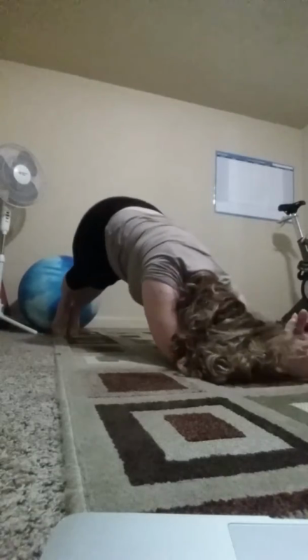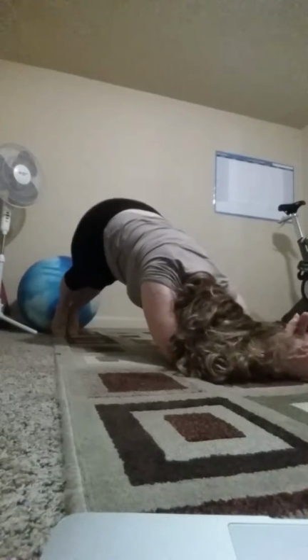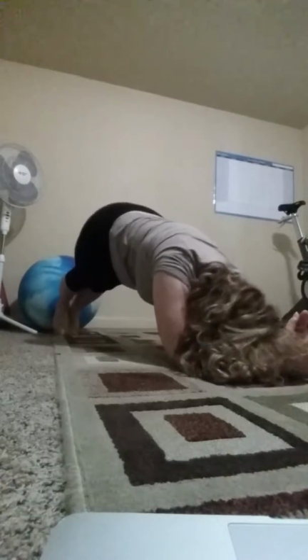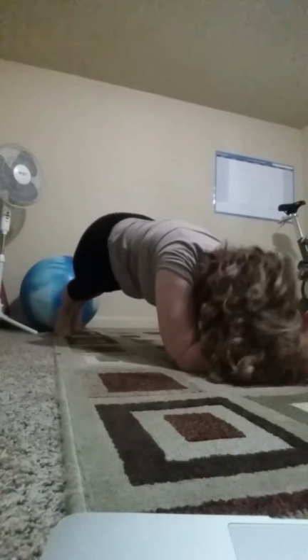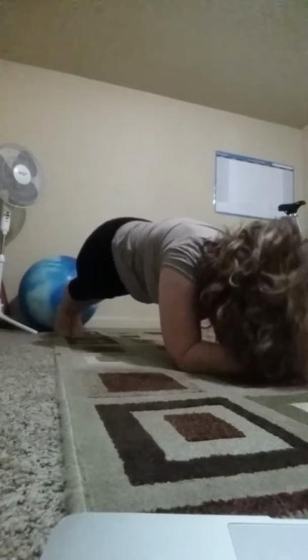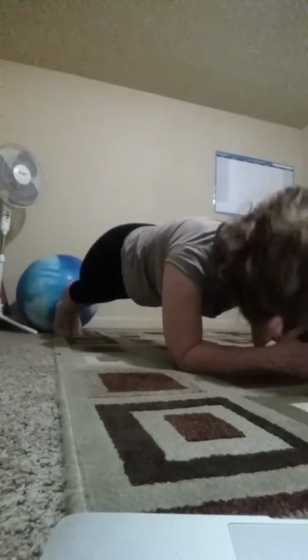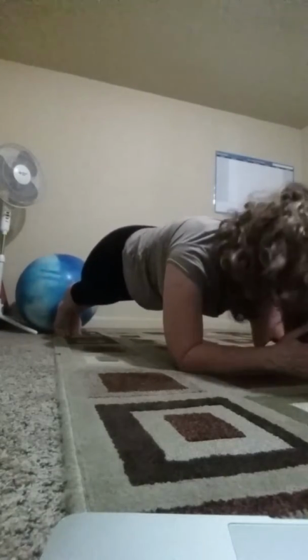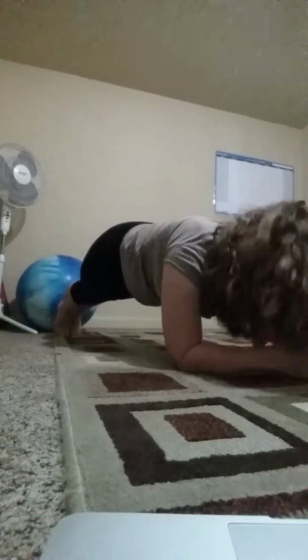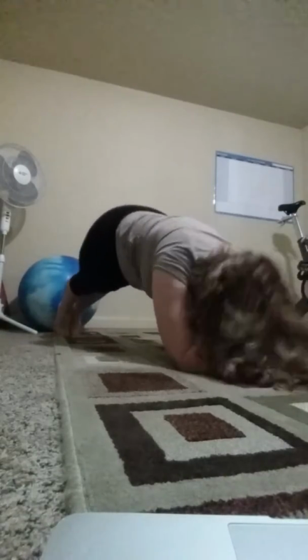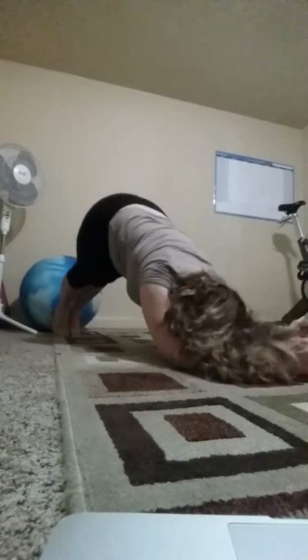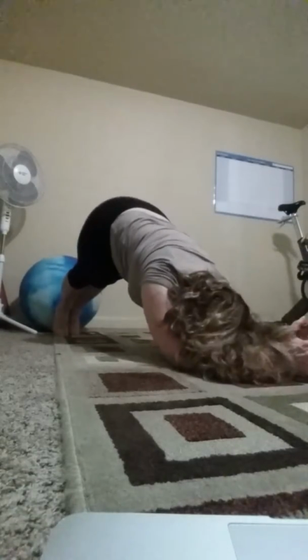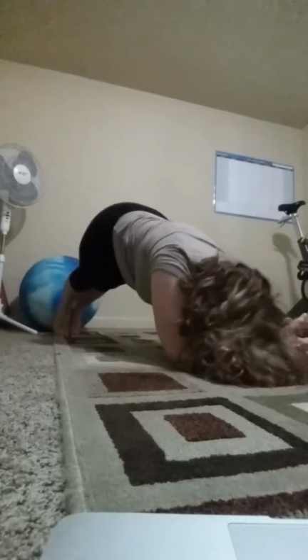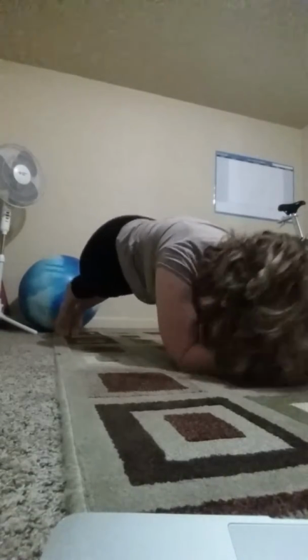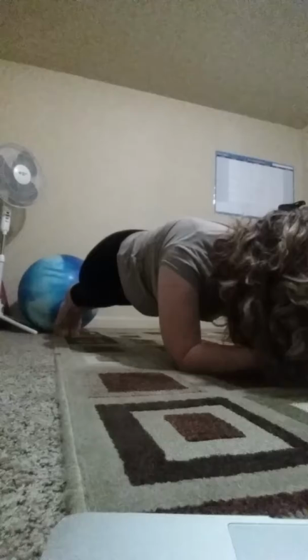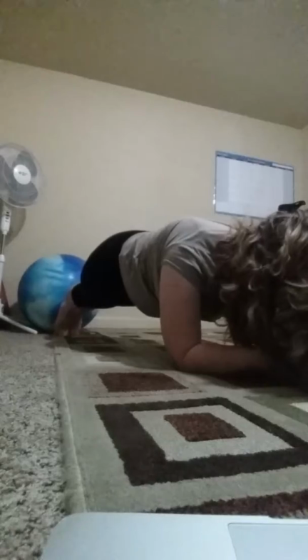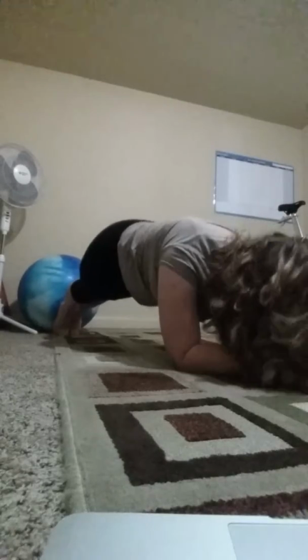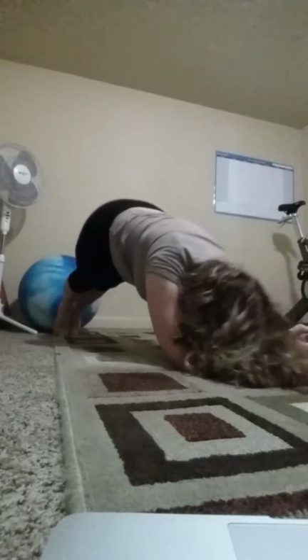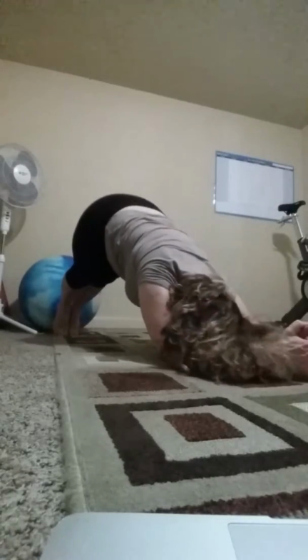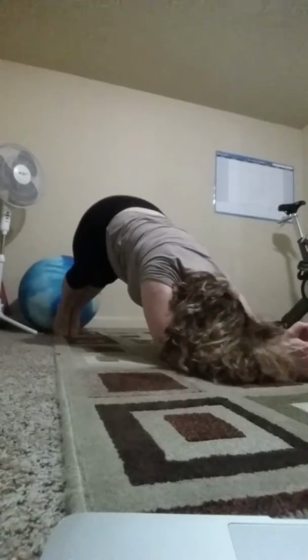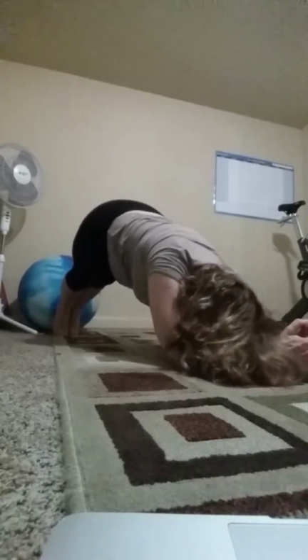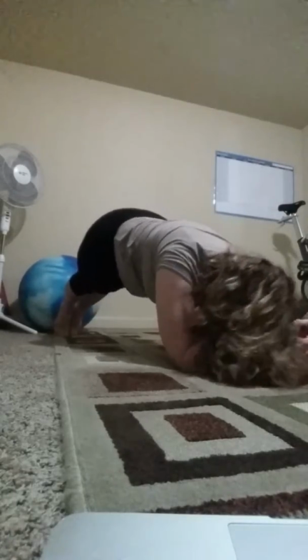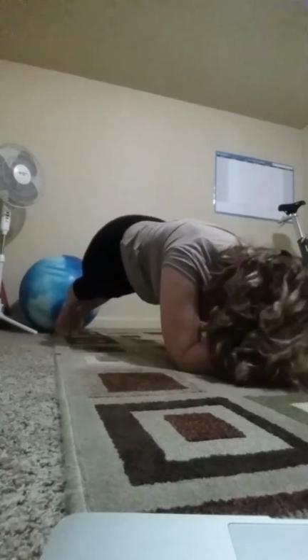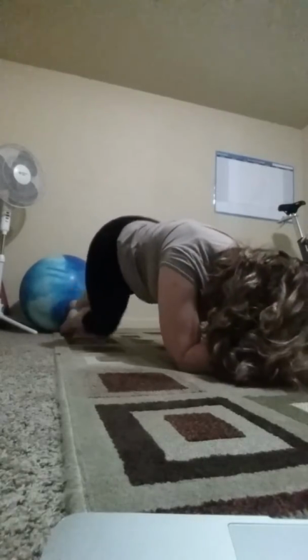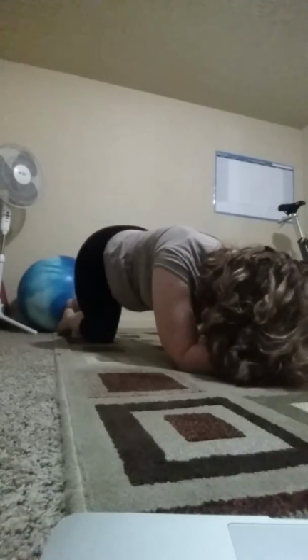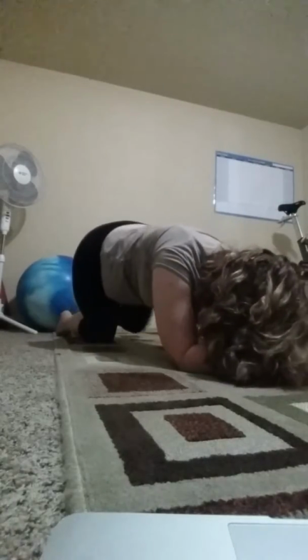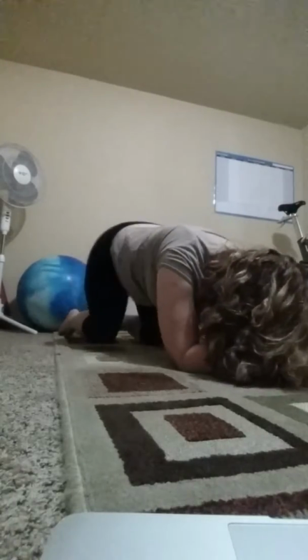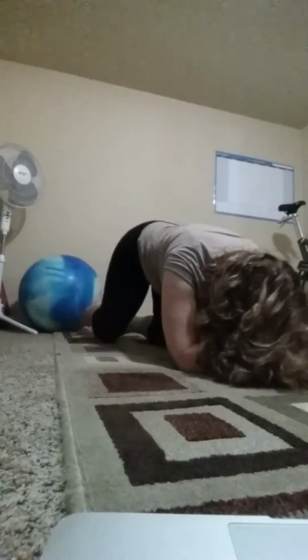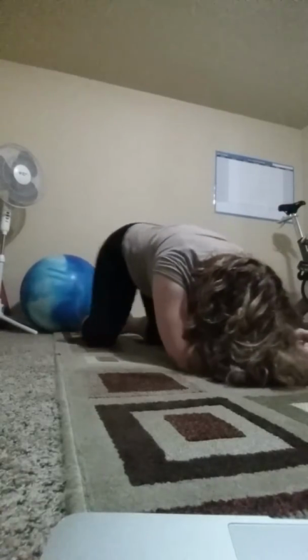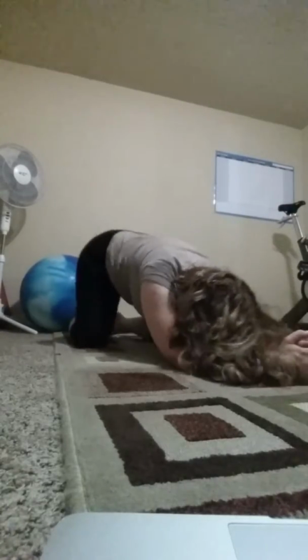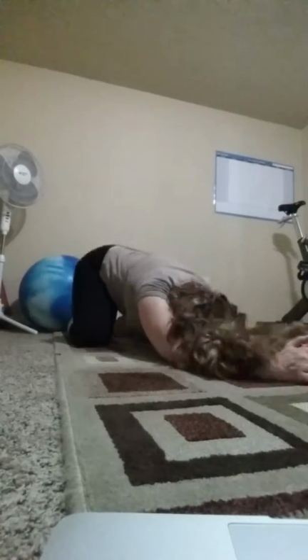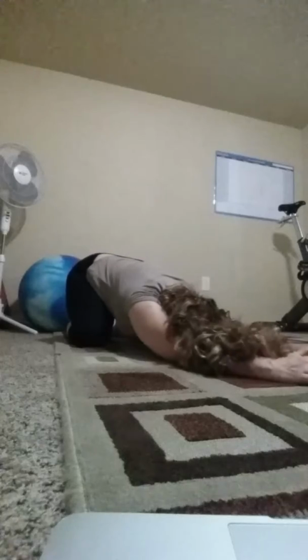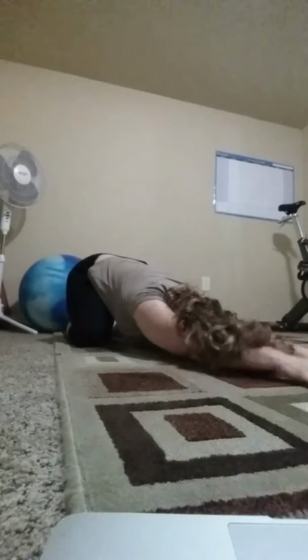Eight — let's do two more, you guys got it — nine and ten. And come to your knees and child's pose.